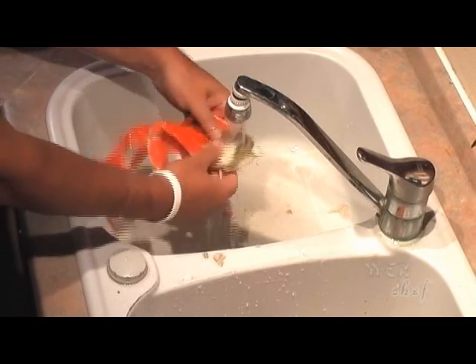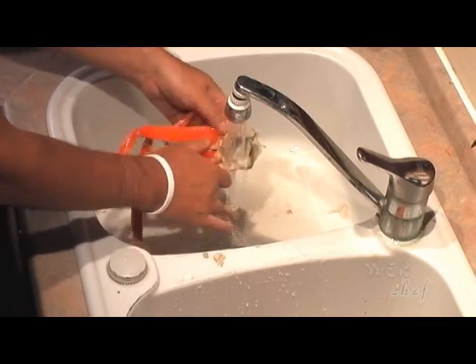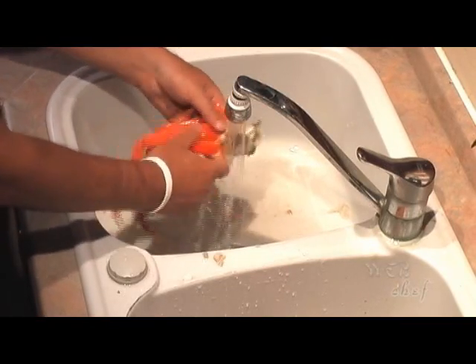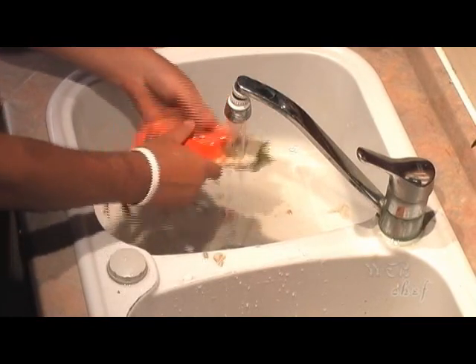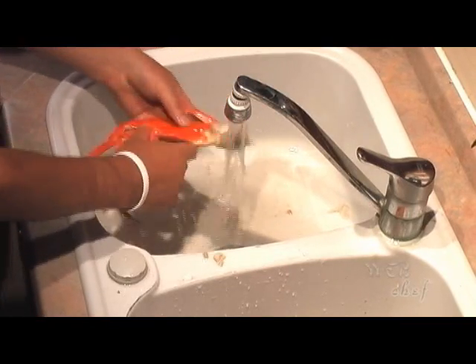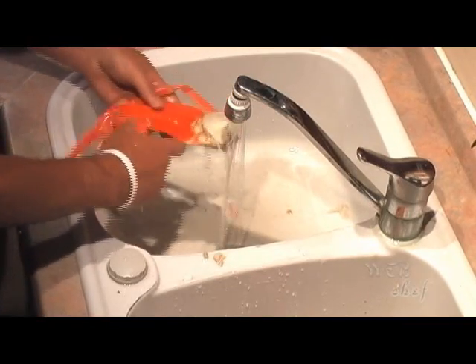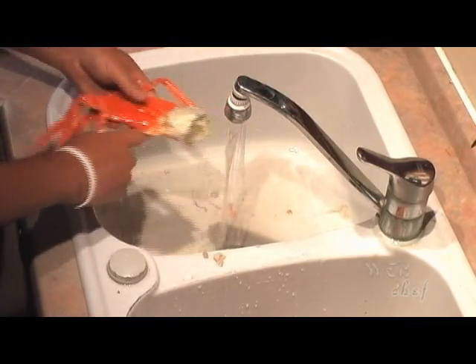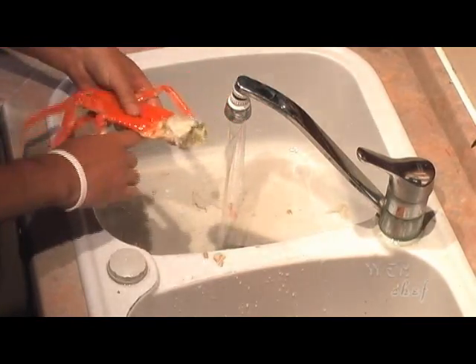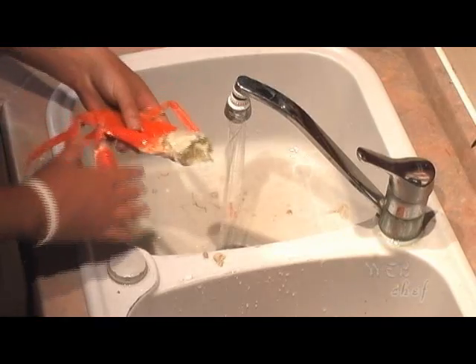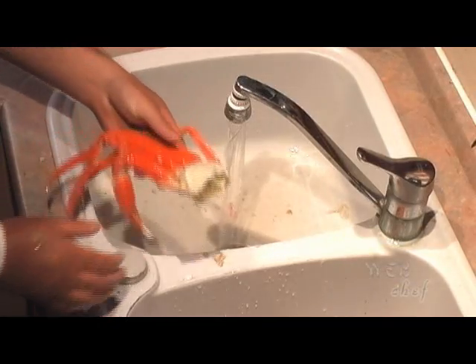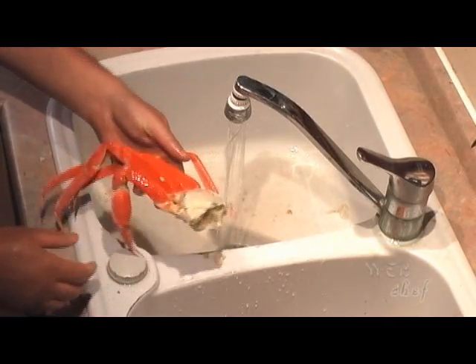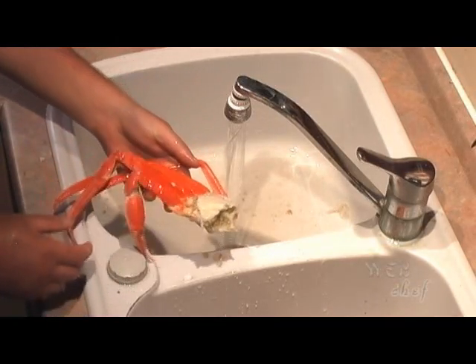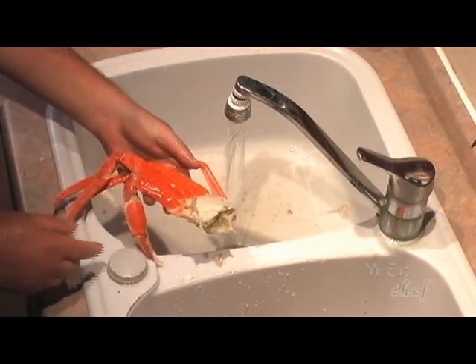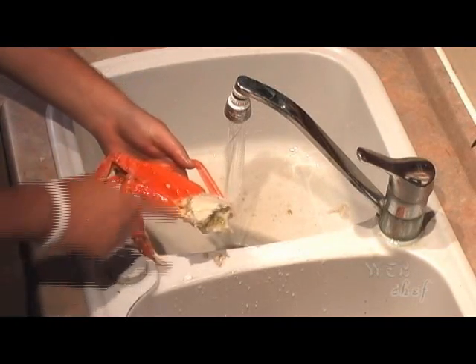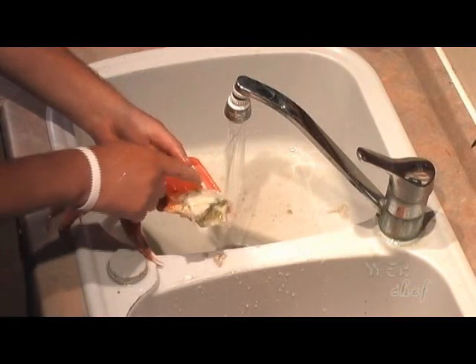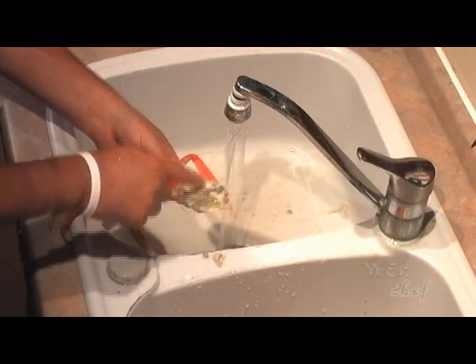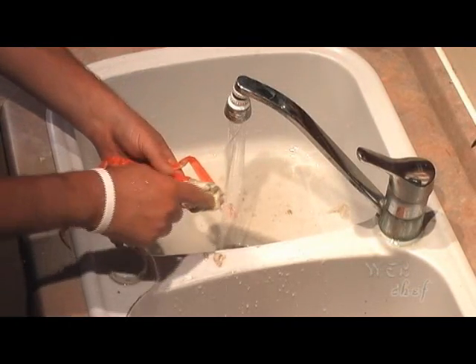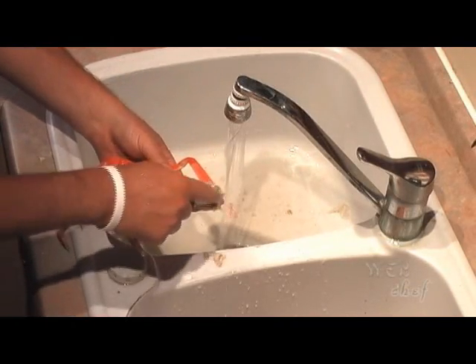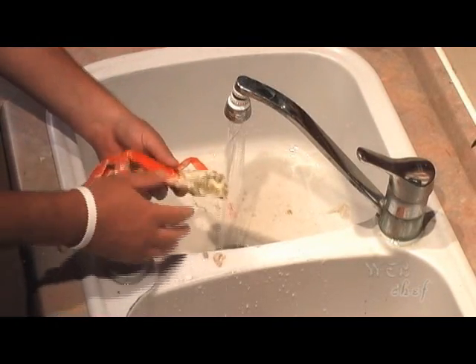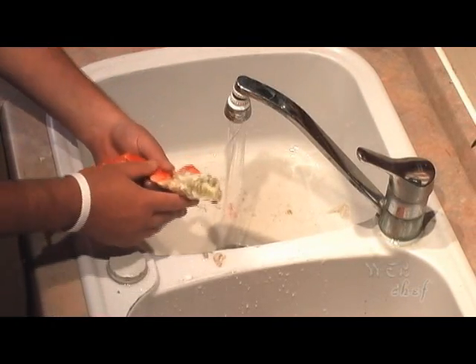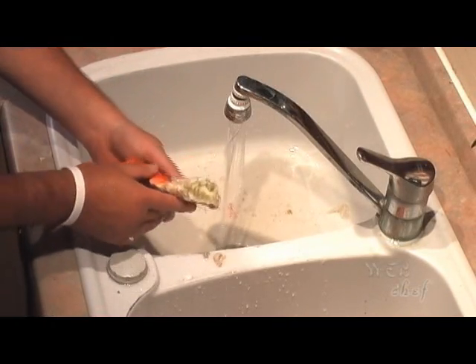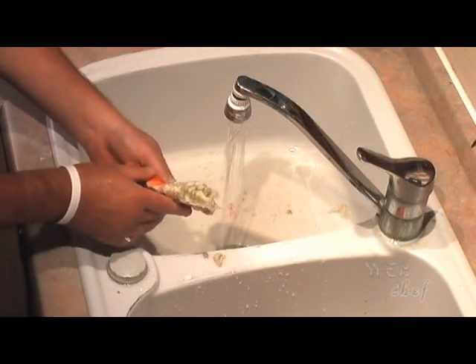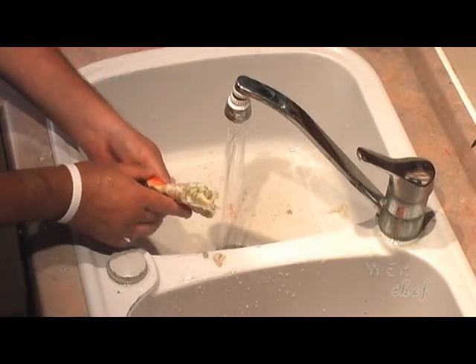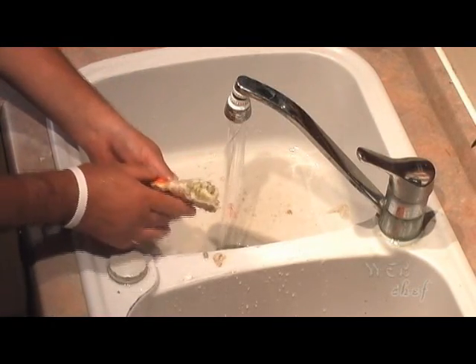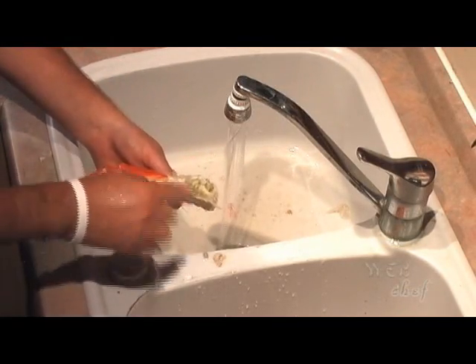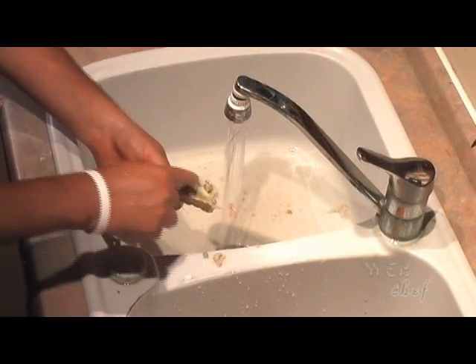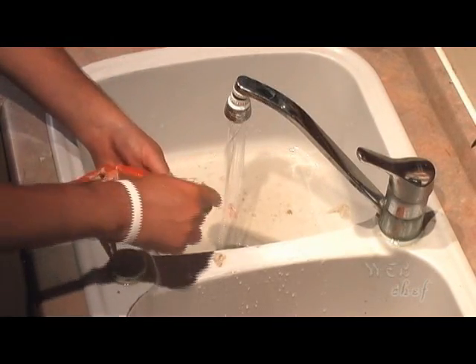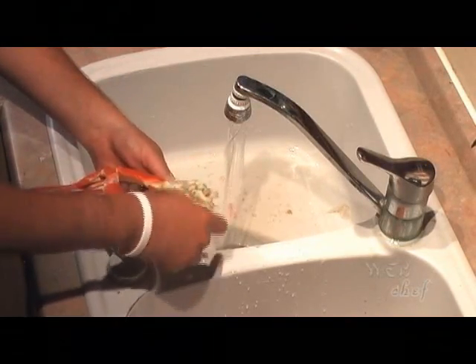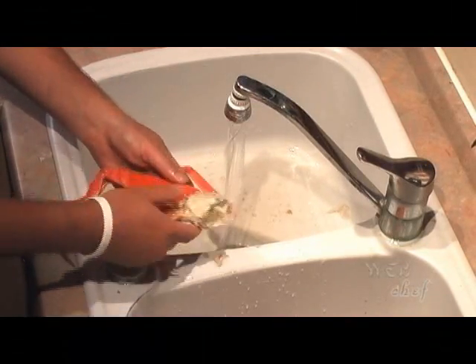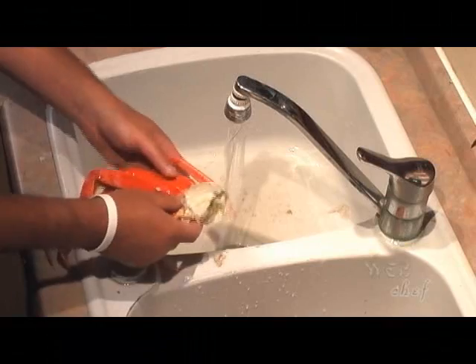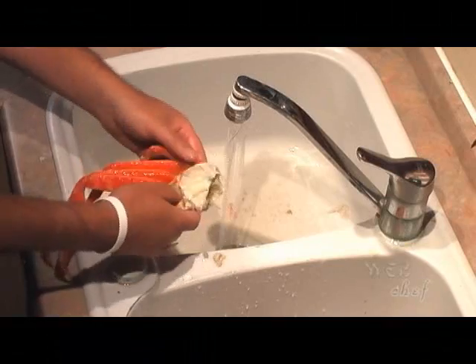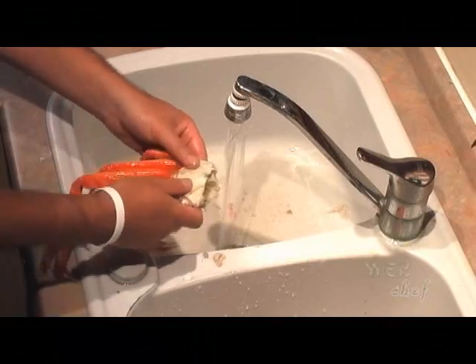There's some sweet crab meat inside this white shell part of the crab — right in there.